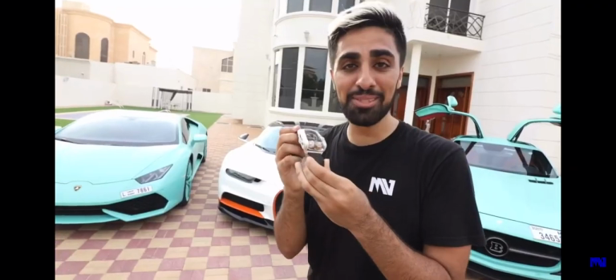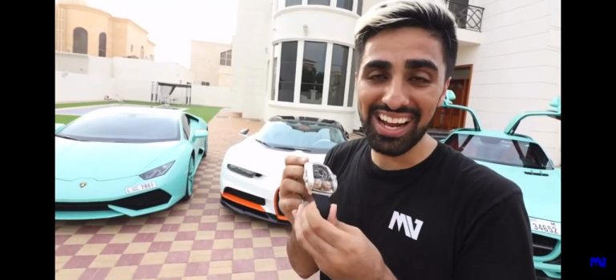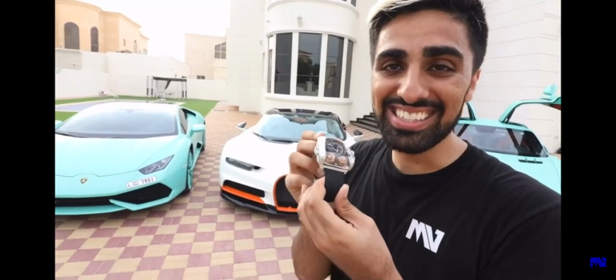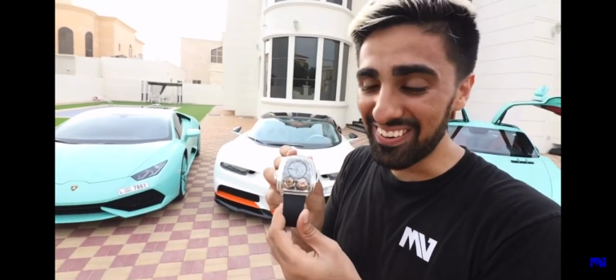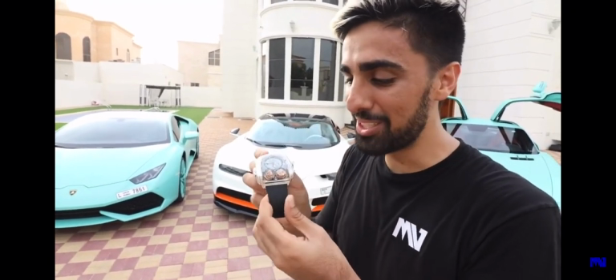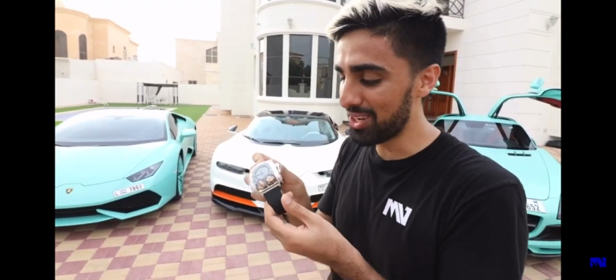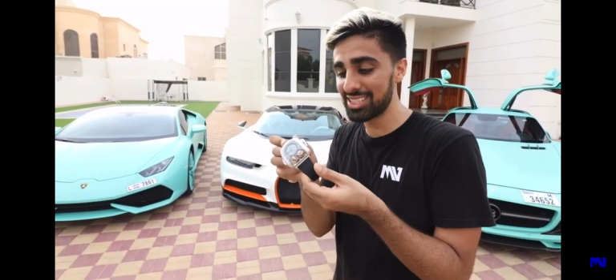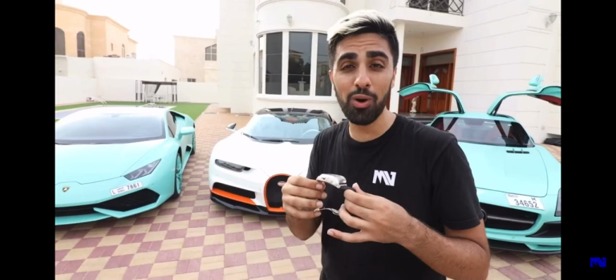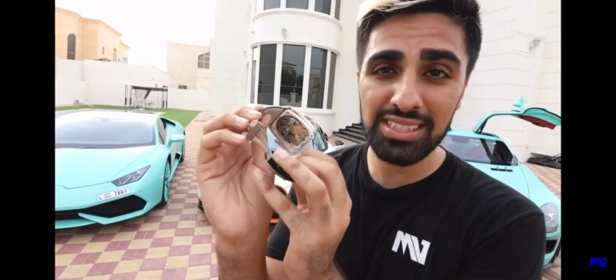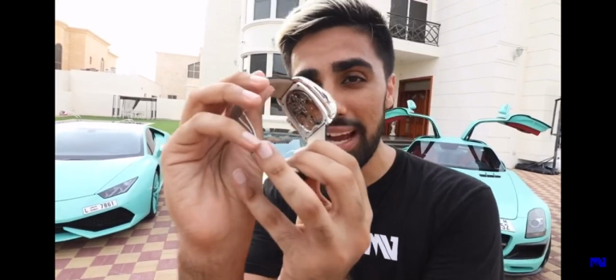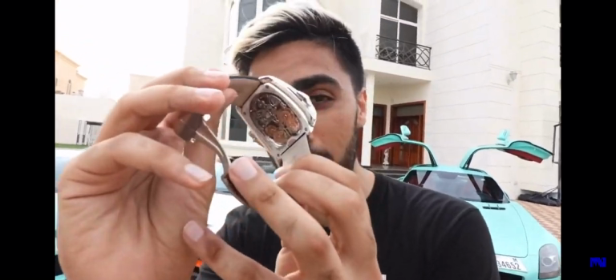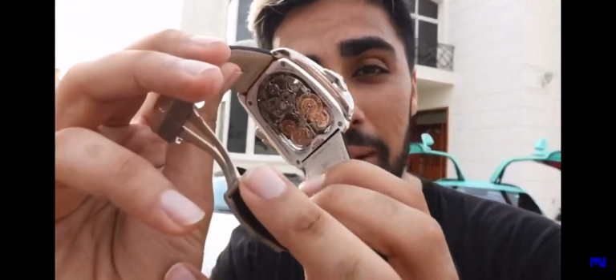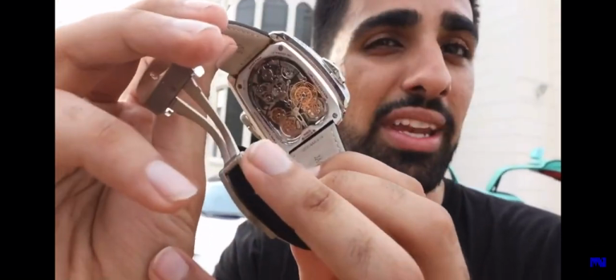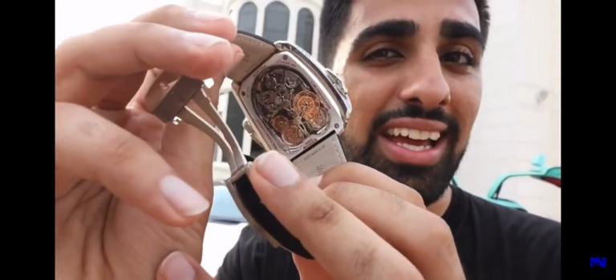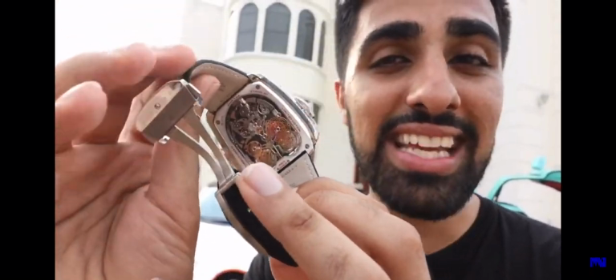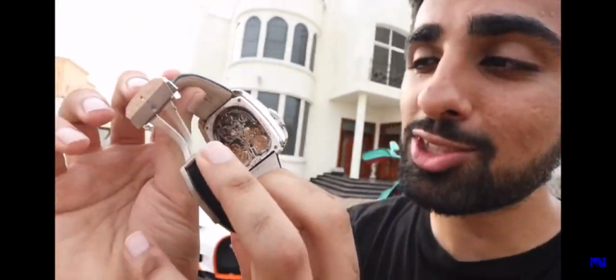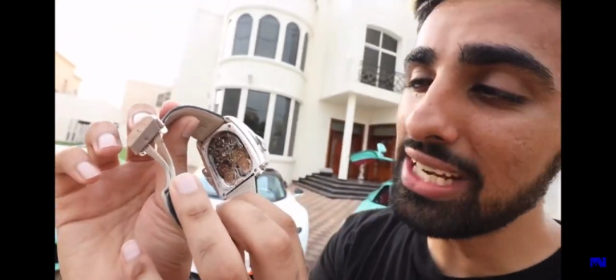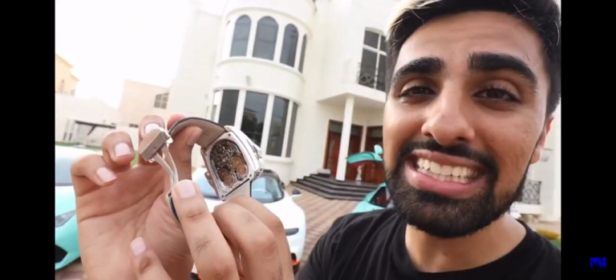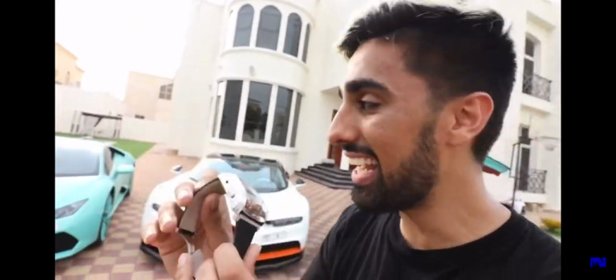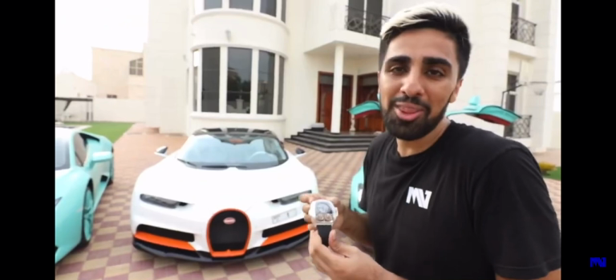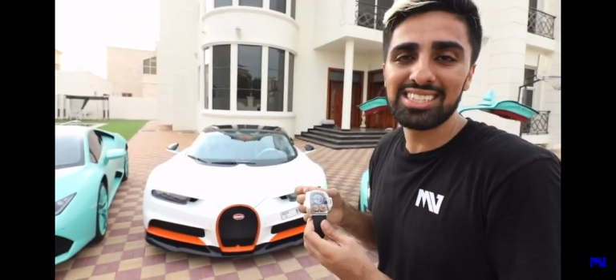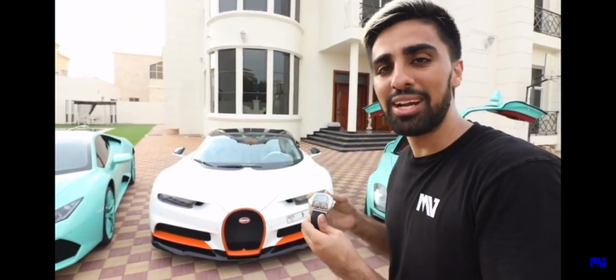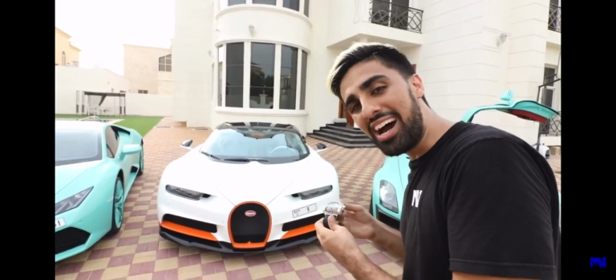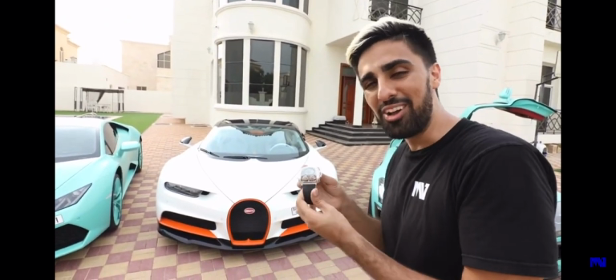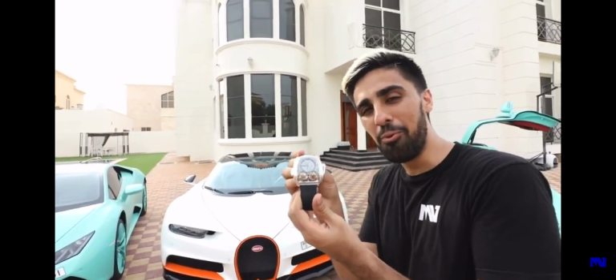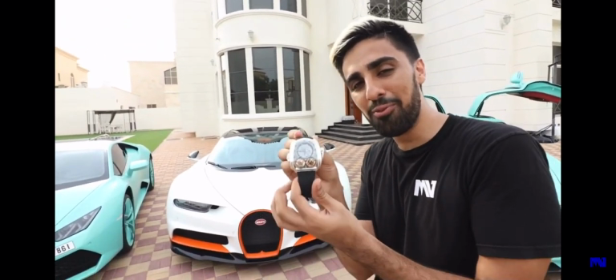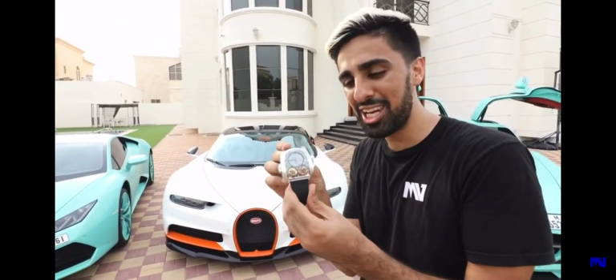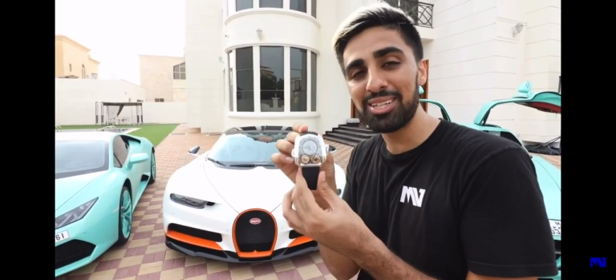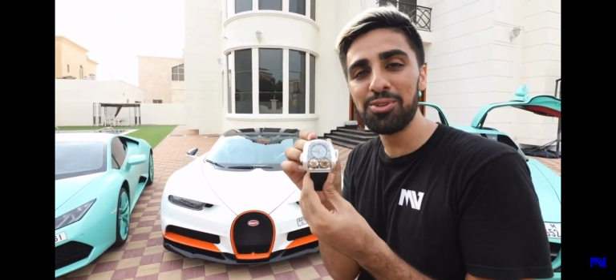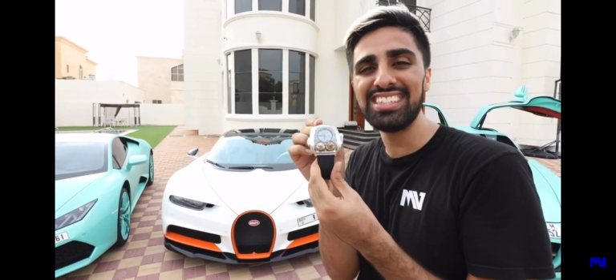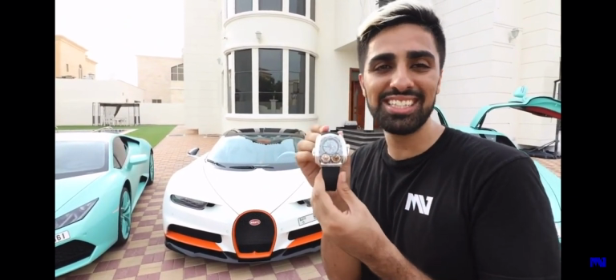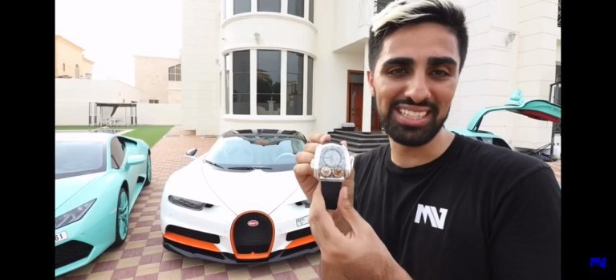This watch right here is very, very special. It's a one-off-one. If you can see the back of the watch, look at that movement — it is absolutely insane. What other way to celebrate a Bugatti Chiron than a one-off-one Jacob & Co. Bugatti edition timepiece?